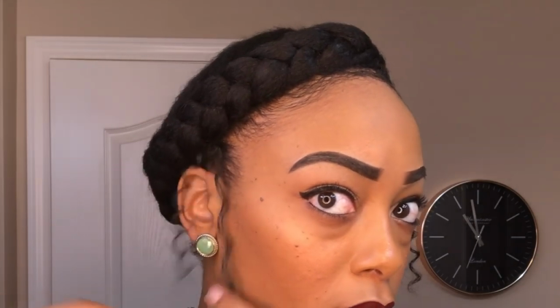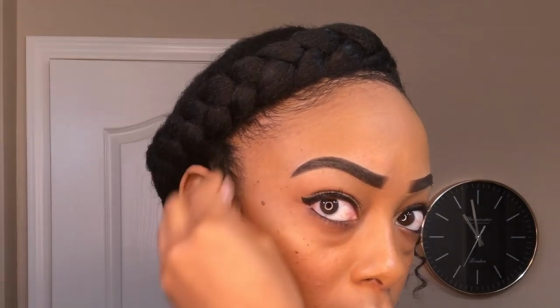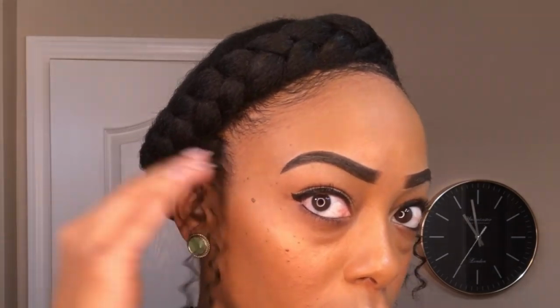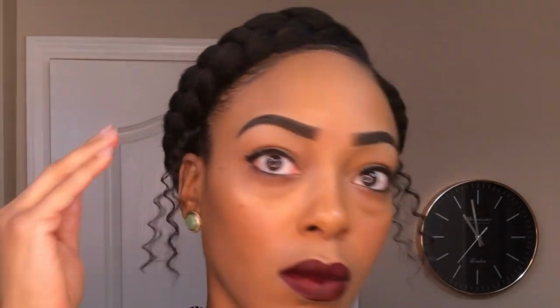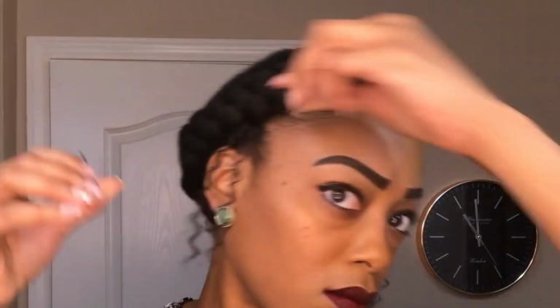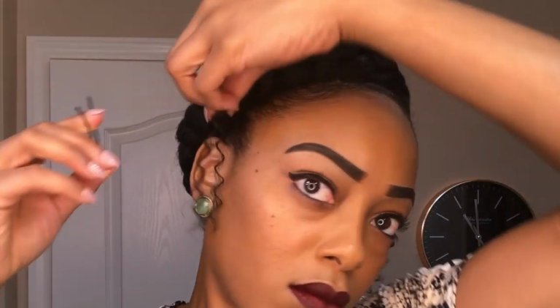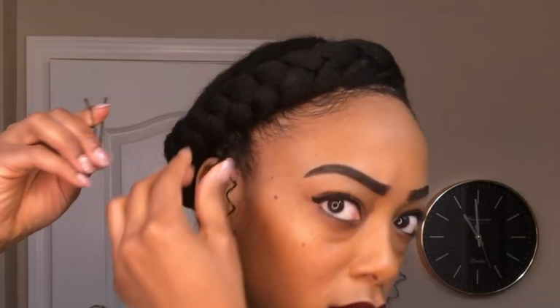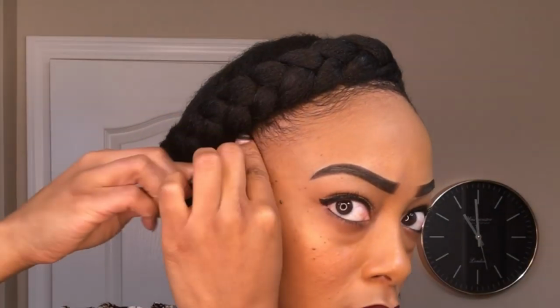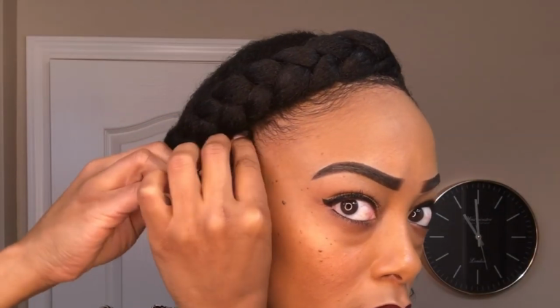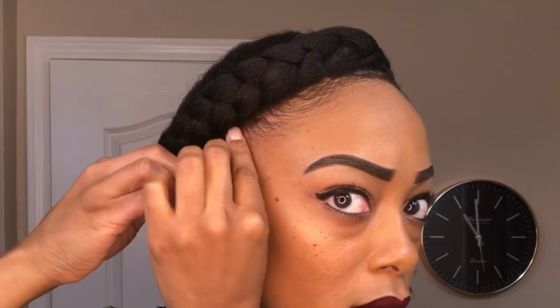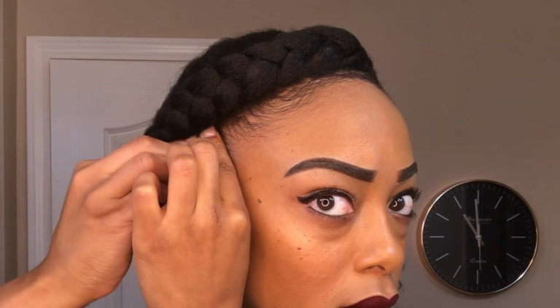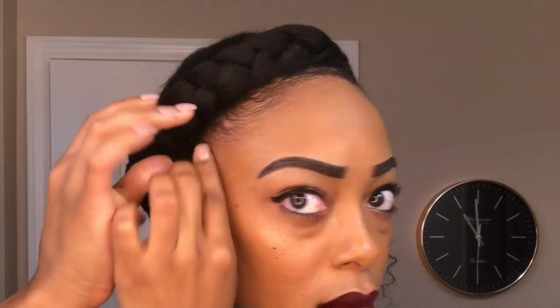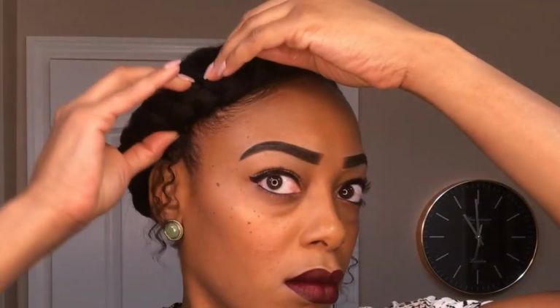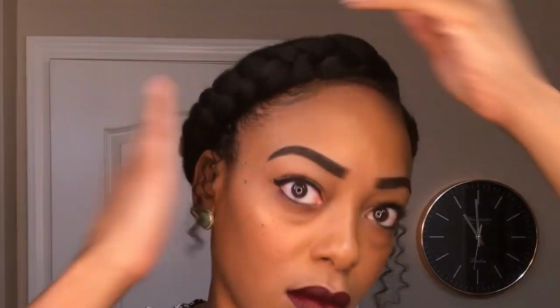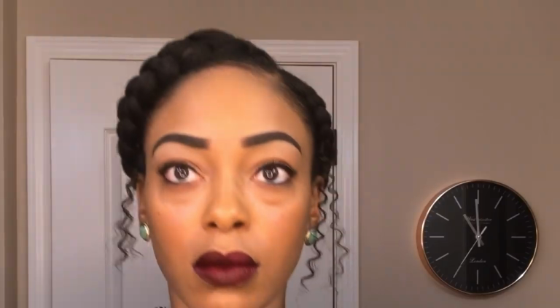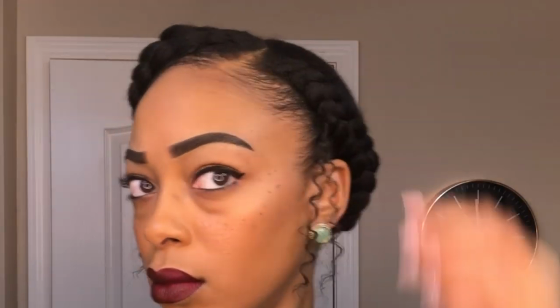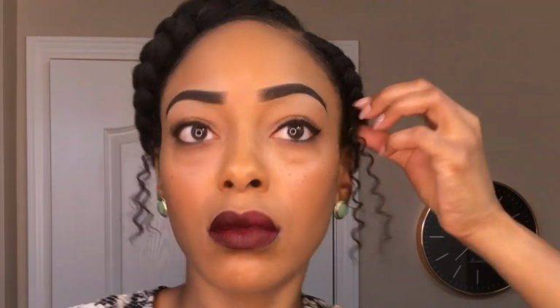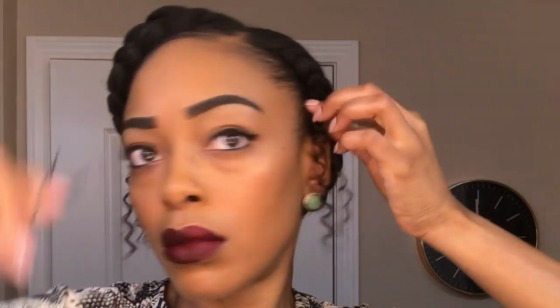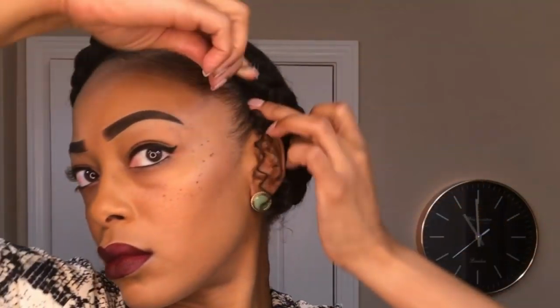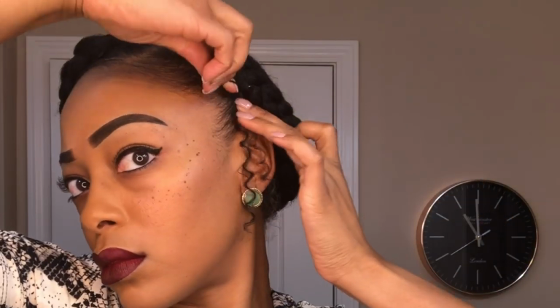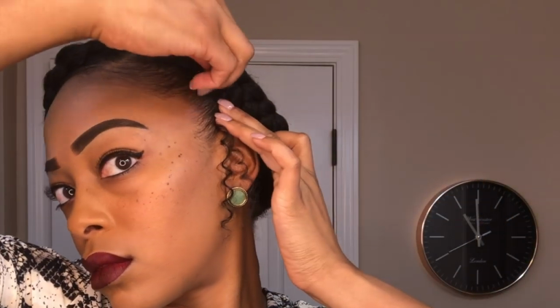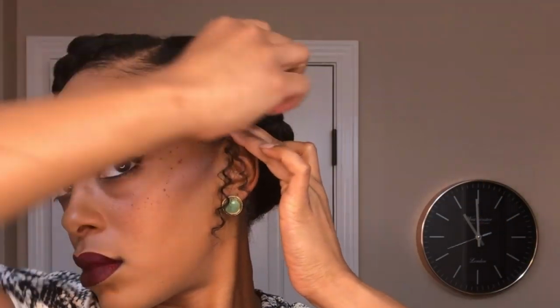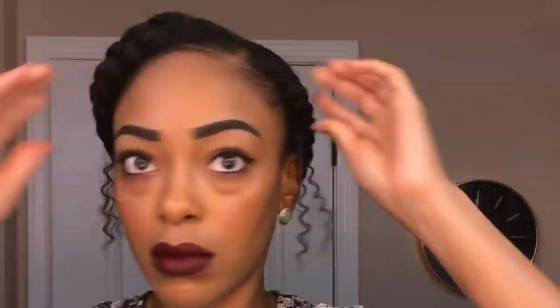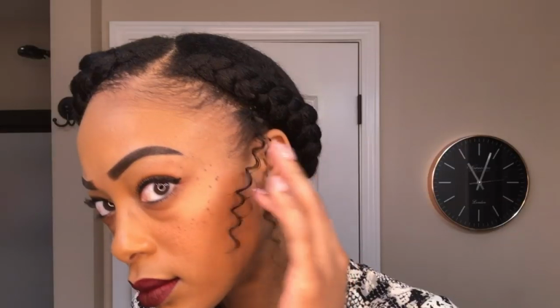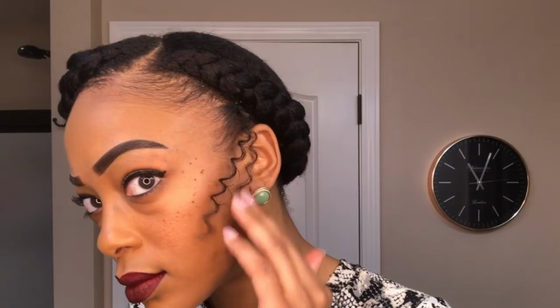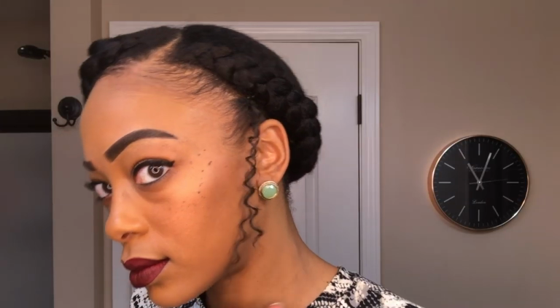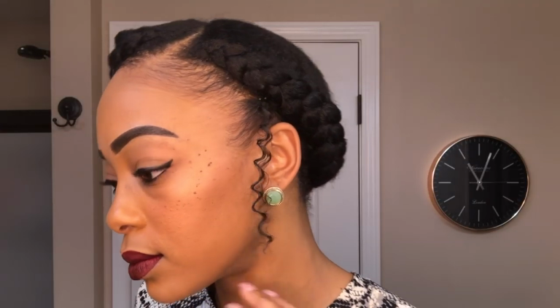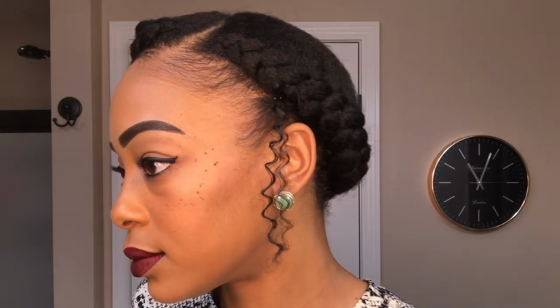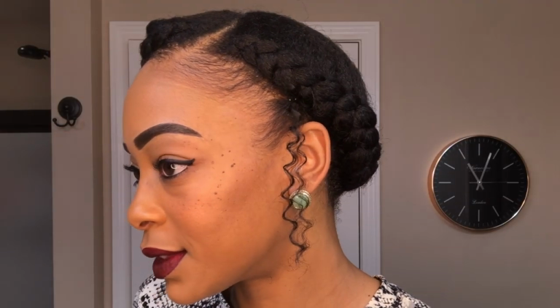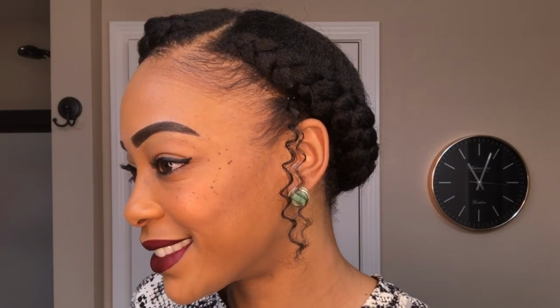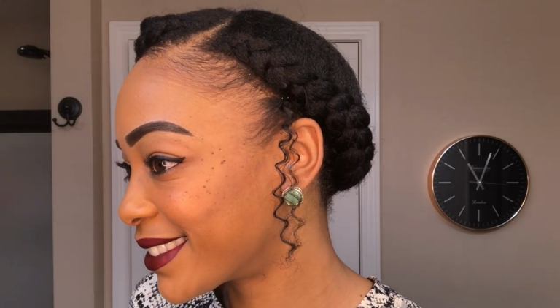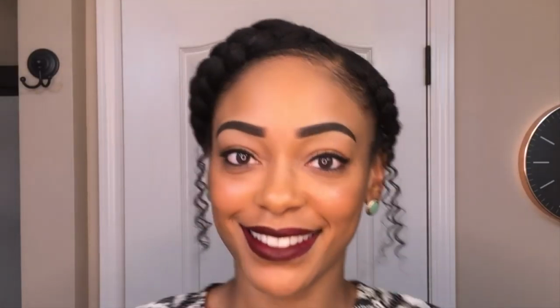To create a more seamless look and allow those sideburns to look a little bit more realistic, I'm going to use some more bobby pins and pin down the roots of those strands so that they stick closer to the sides of my head.